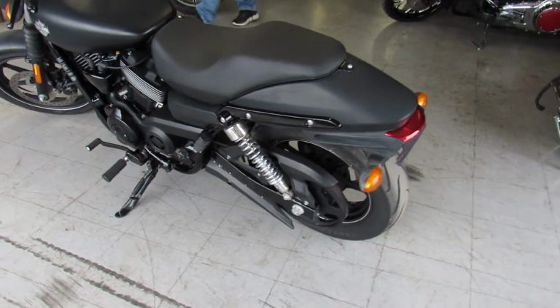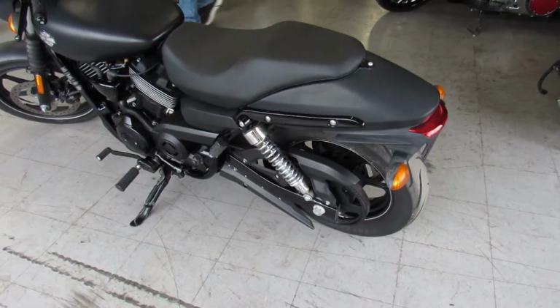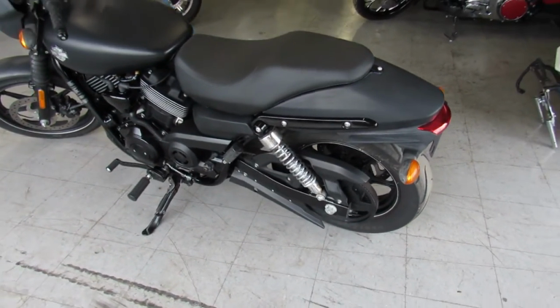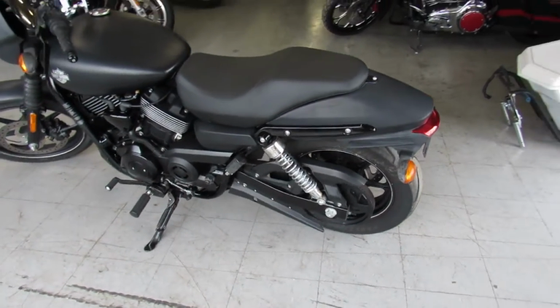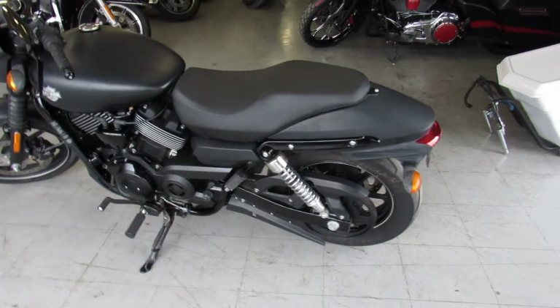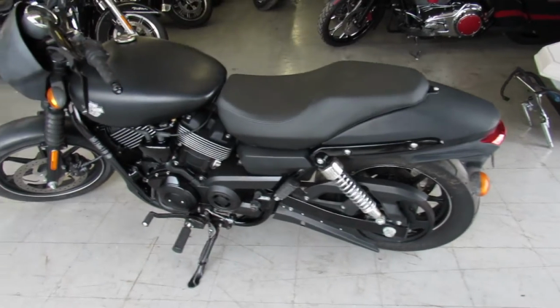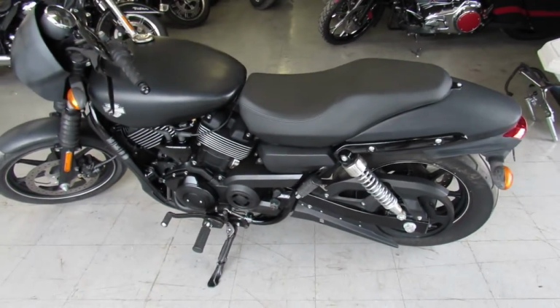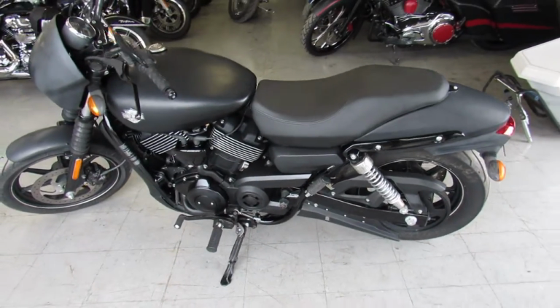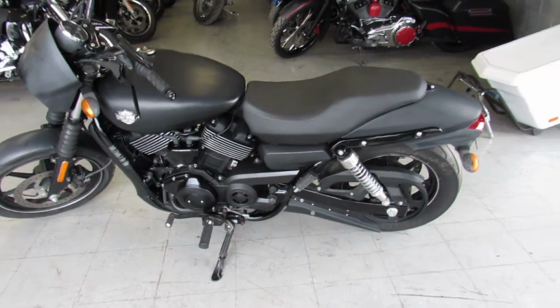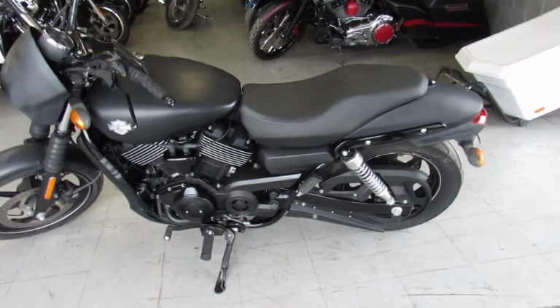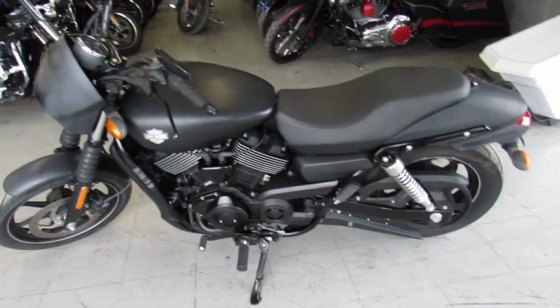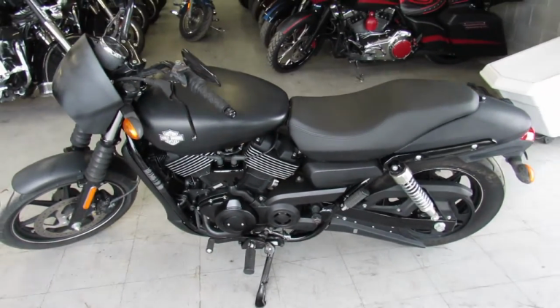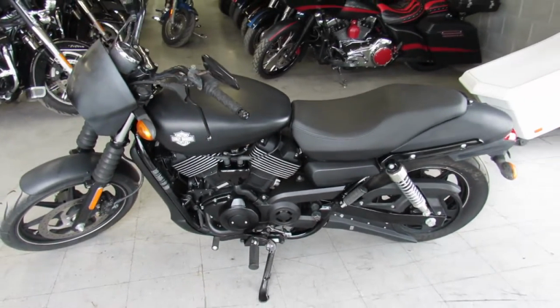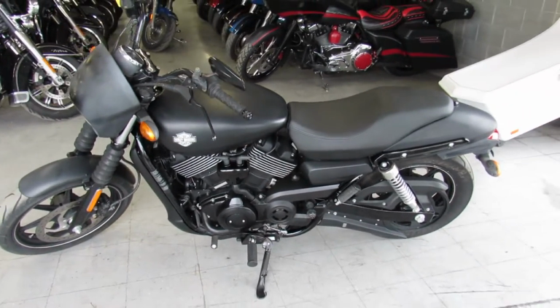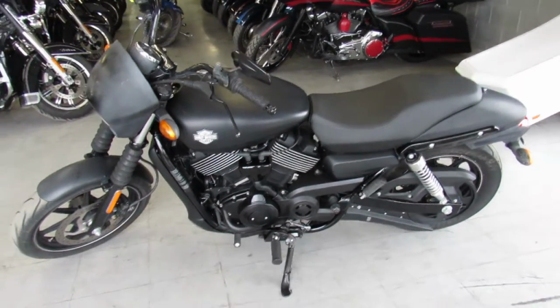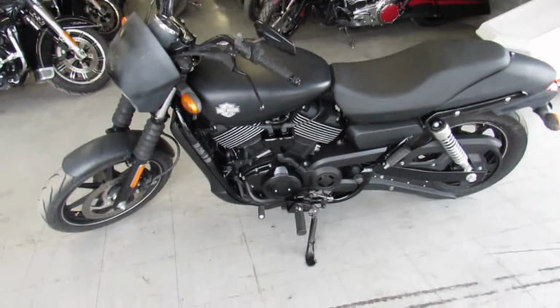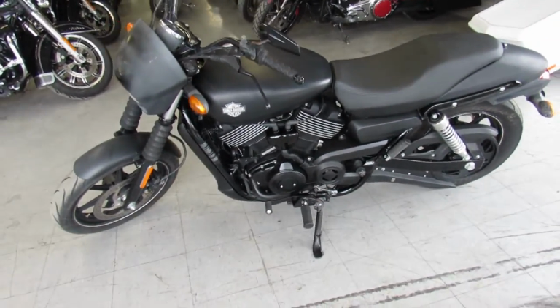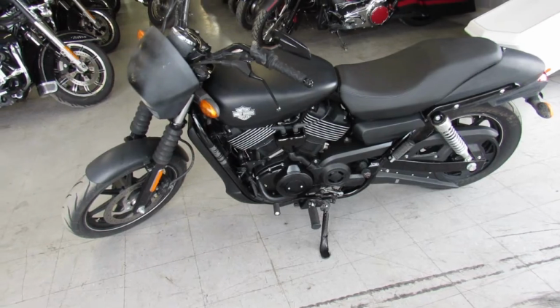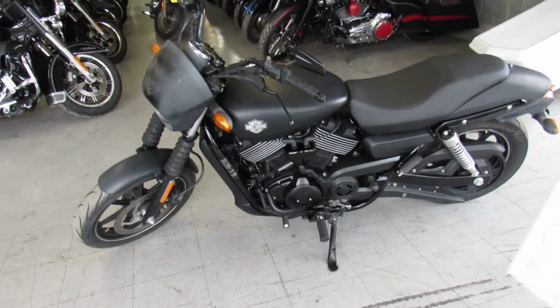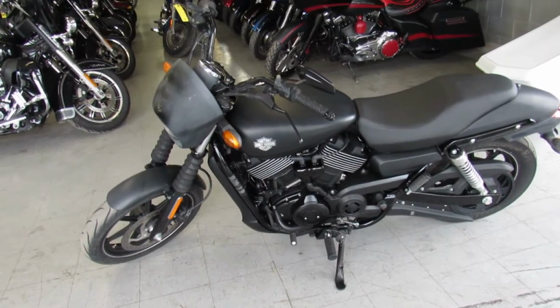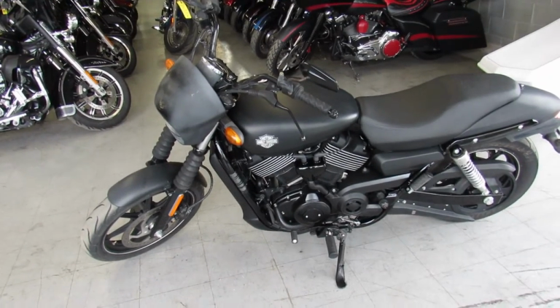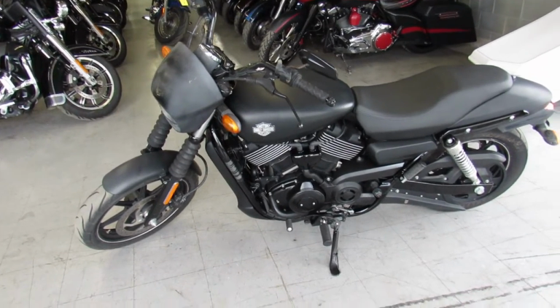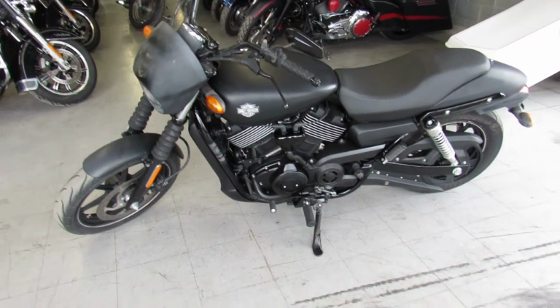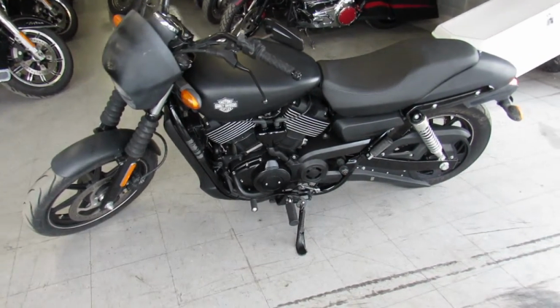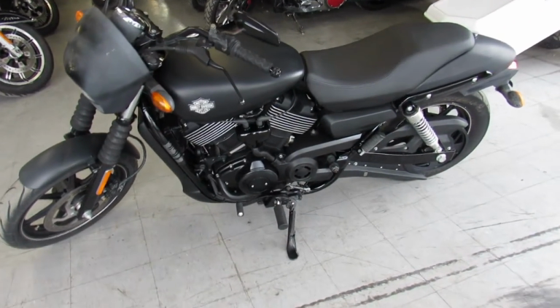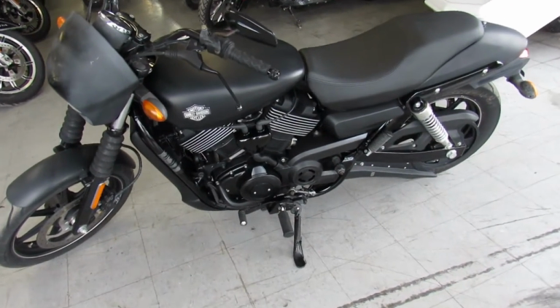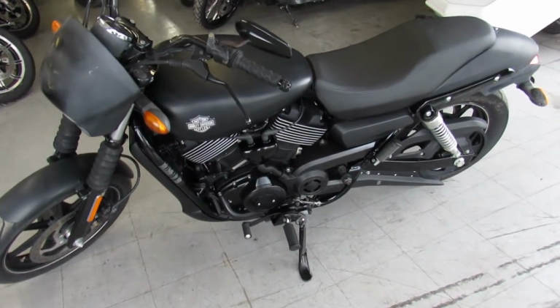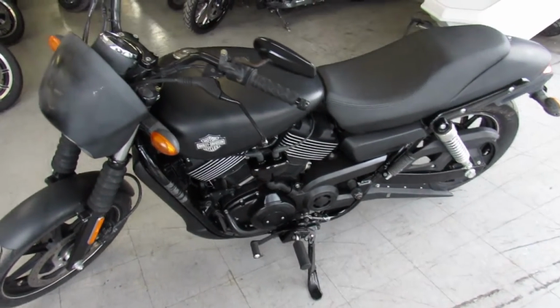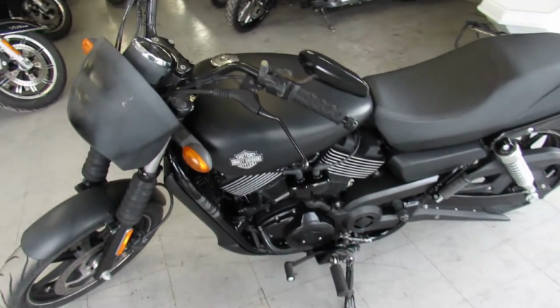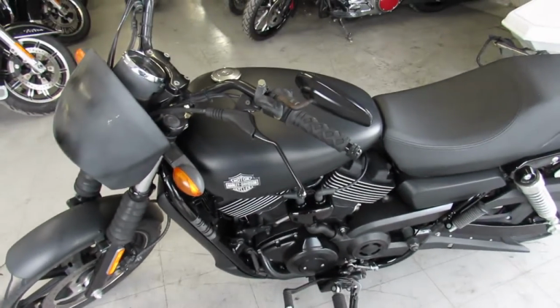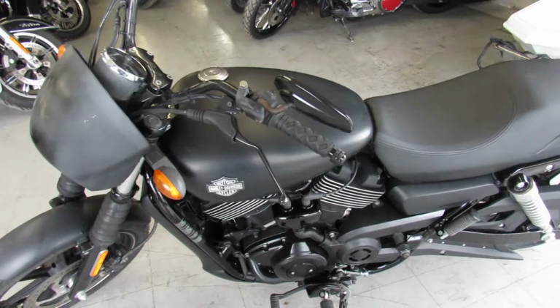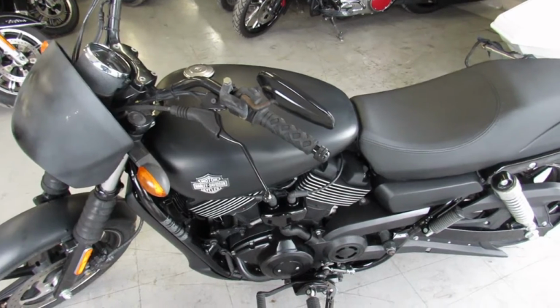Runs strong, needs nothing. Just been serviced at the dealership, been inspected, all the fluids have been changed. It's certified and there's a warranty available, so you guys can buy with confidence. A great bike for the money guys.